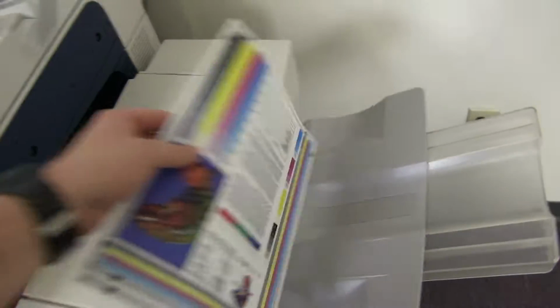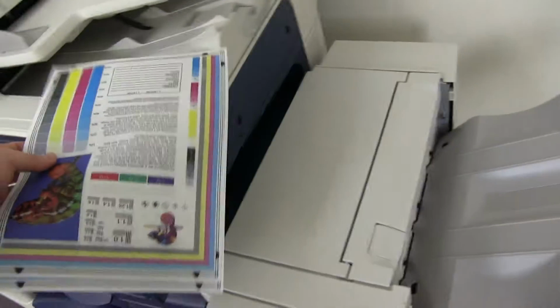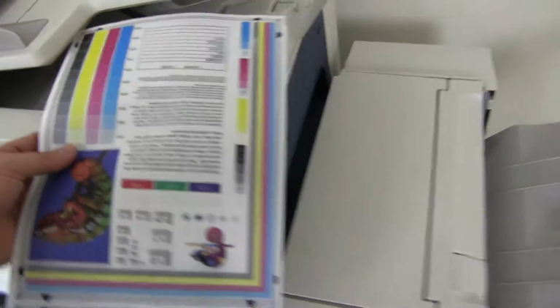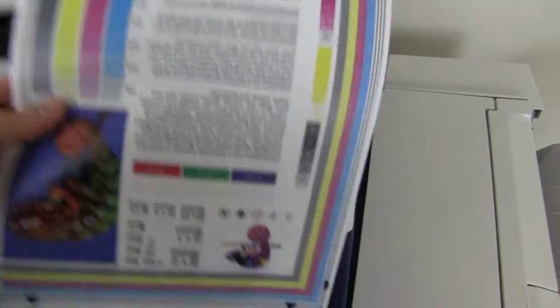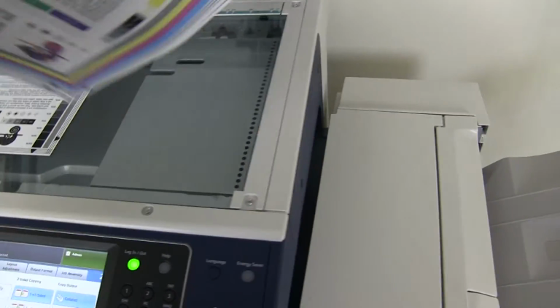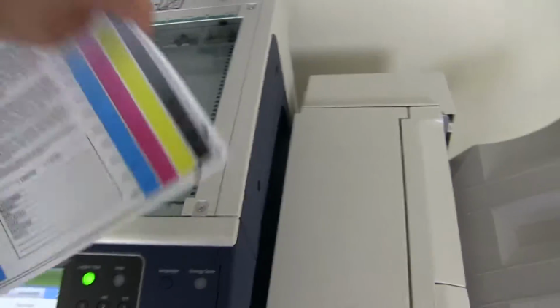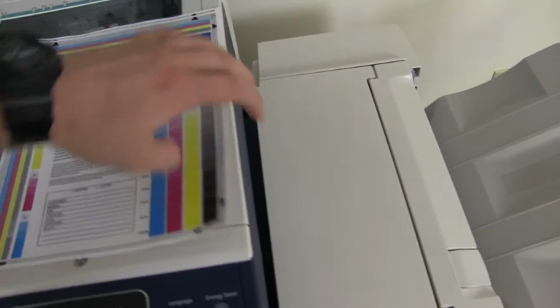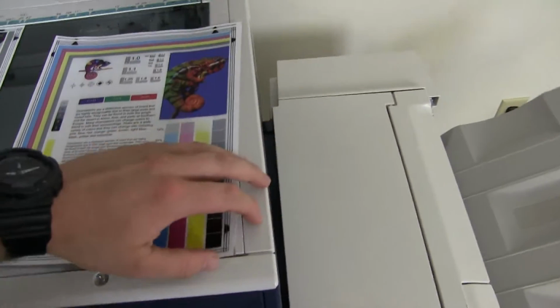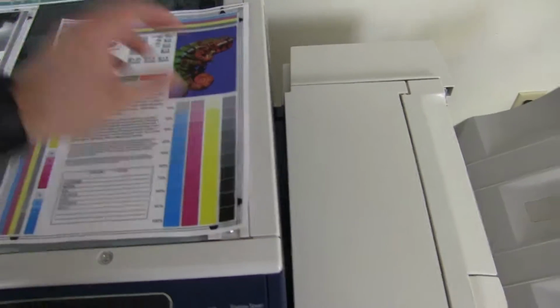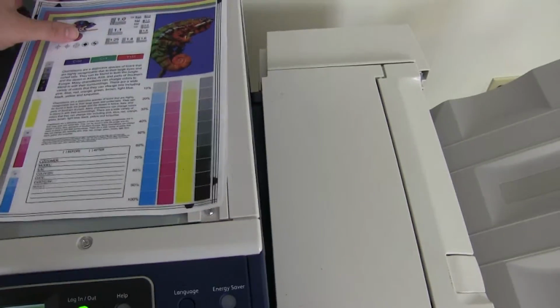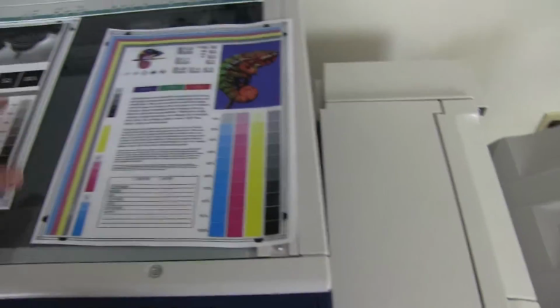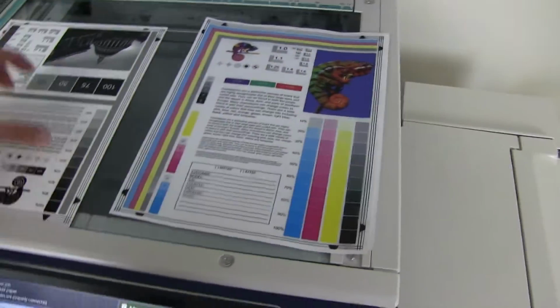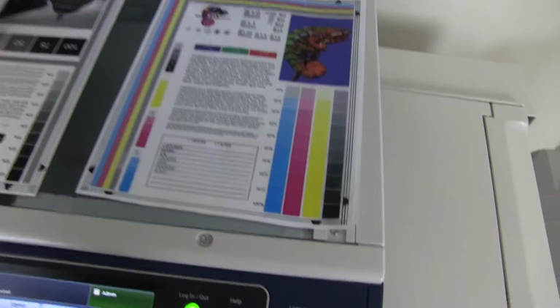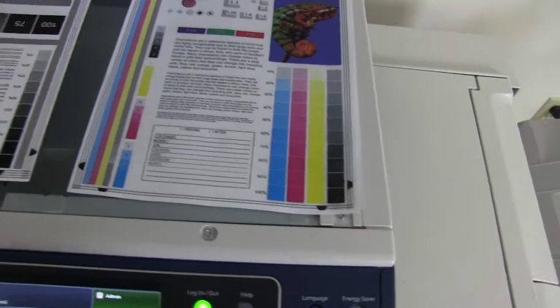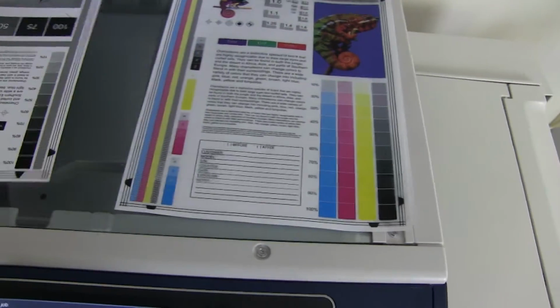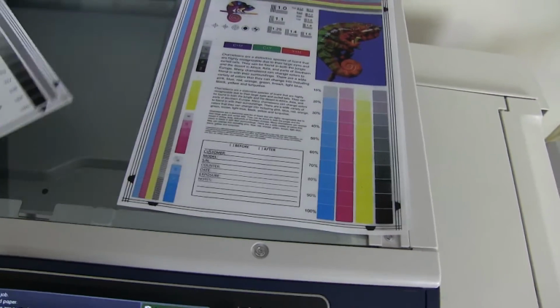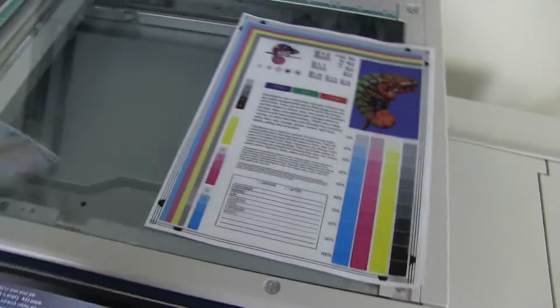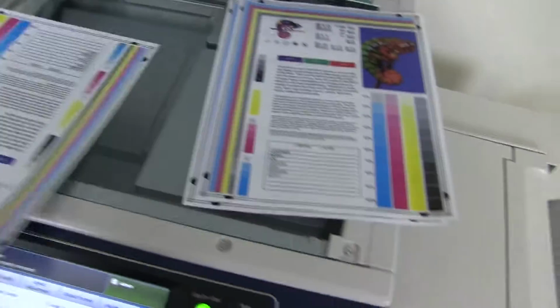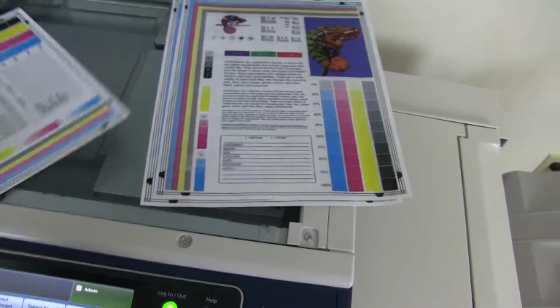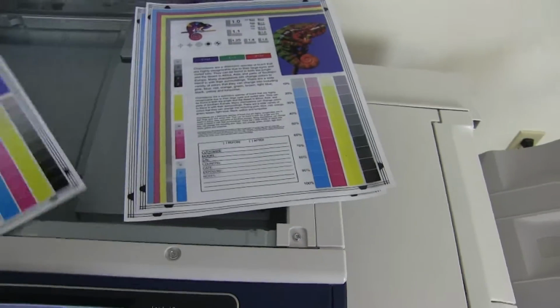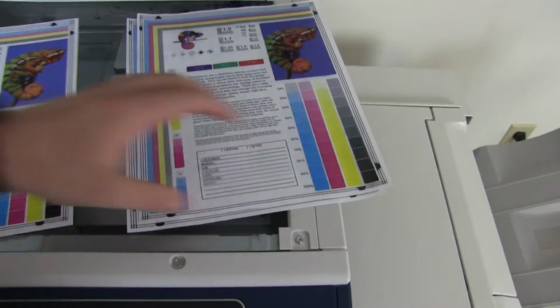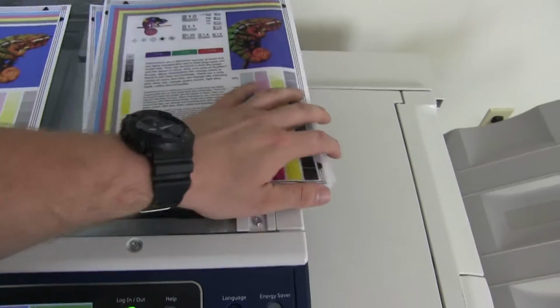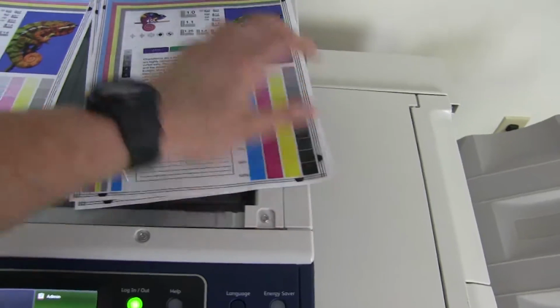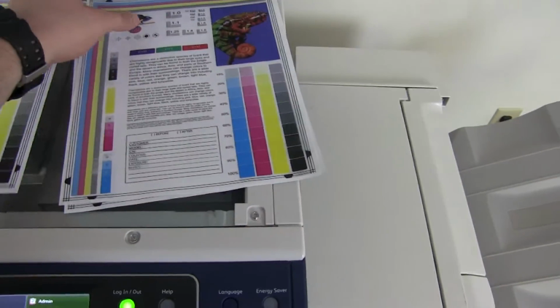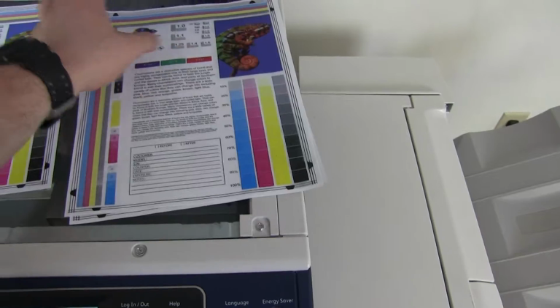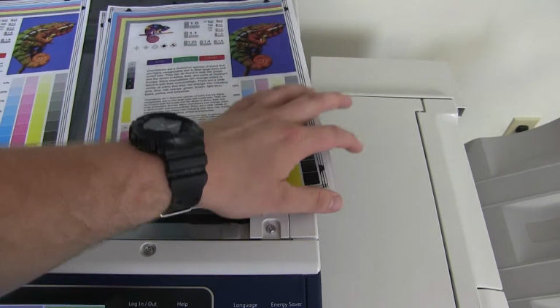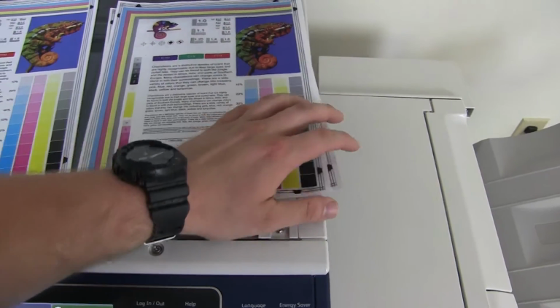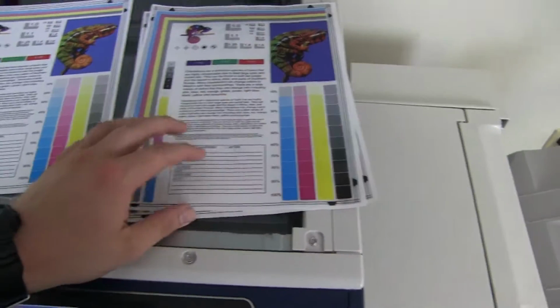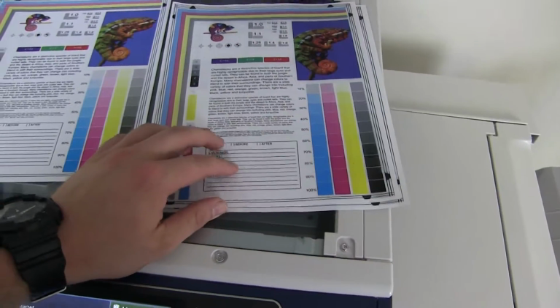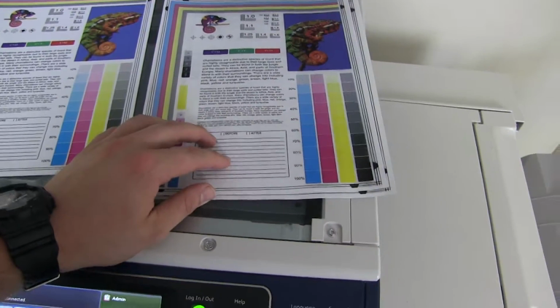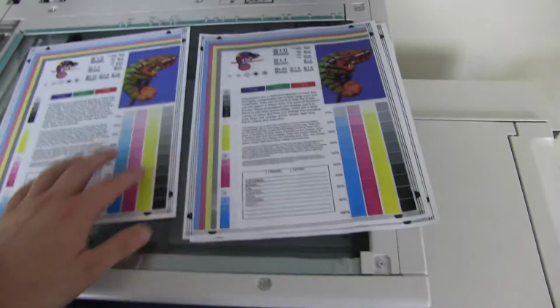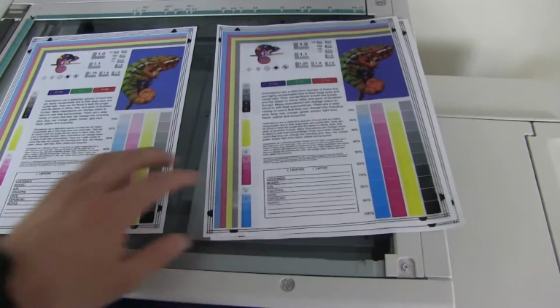We'll go ahead and place them in the glass next to our chart so you can get a good look at the color image on this machine. And there you have it.